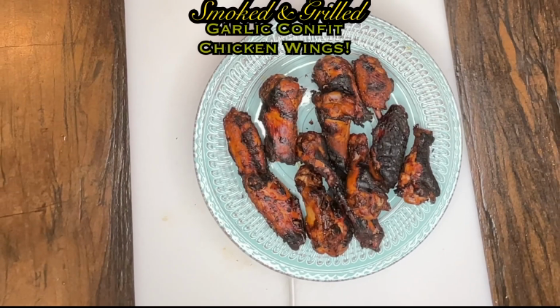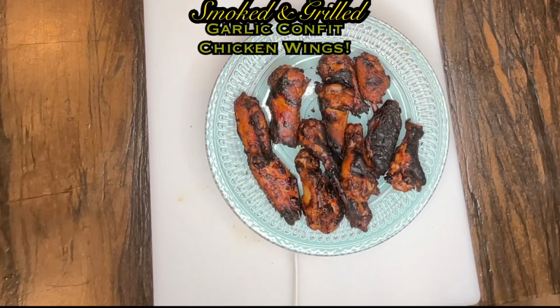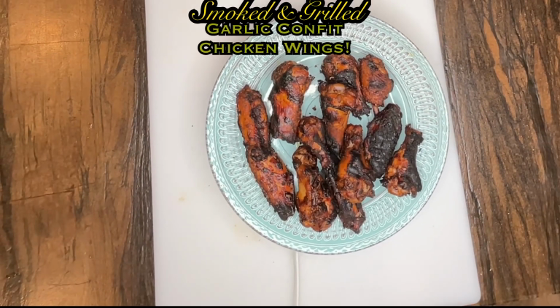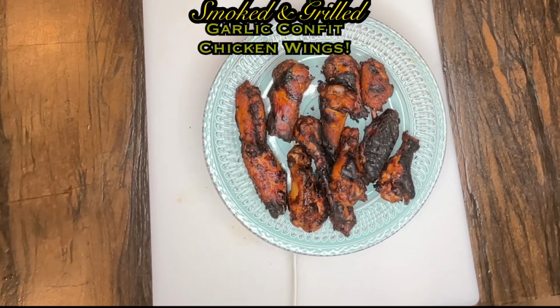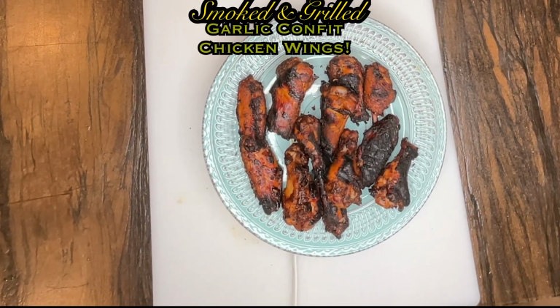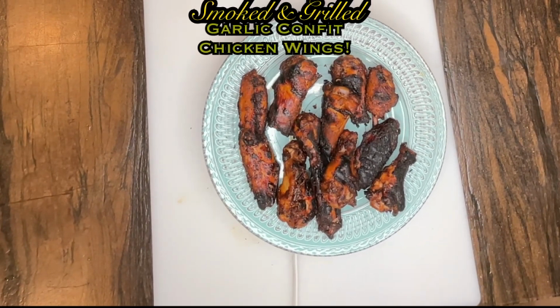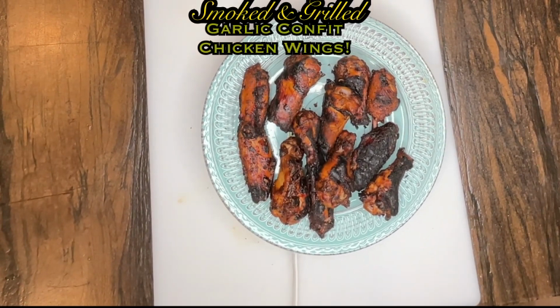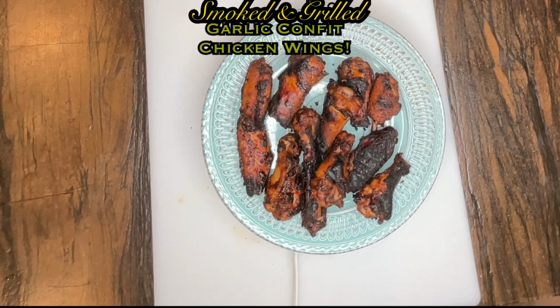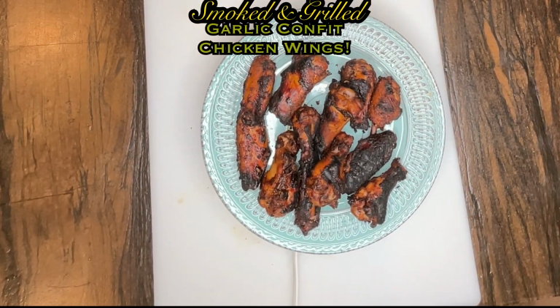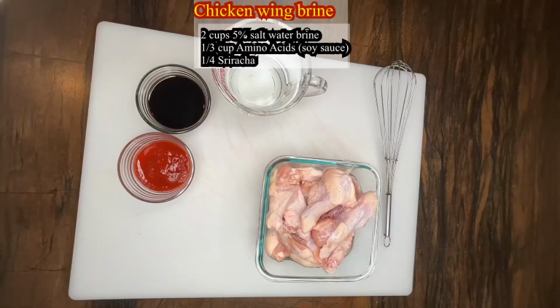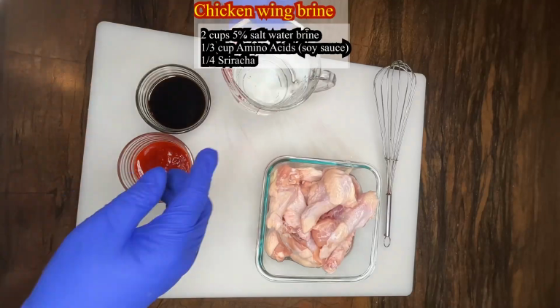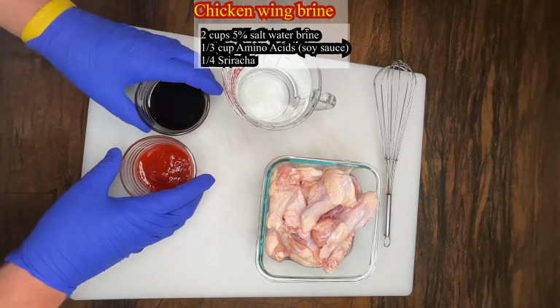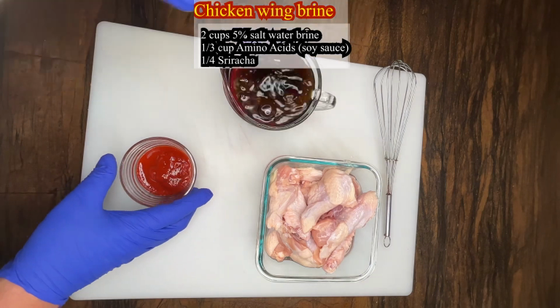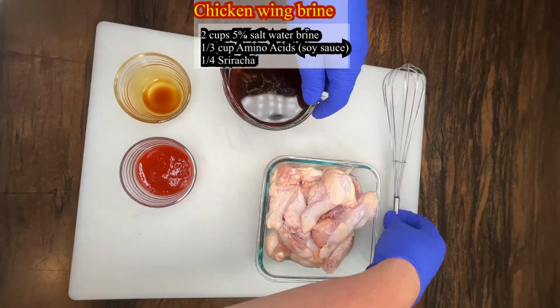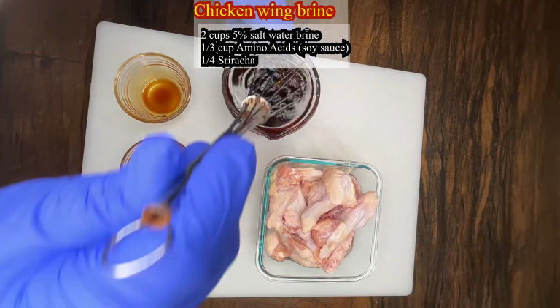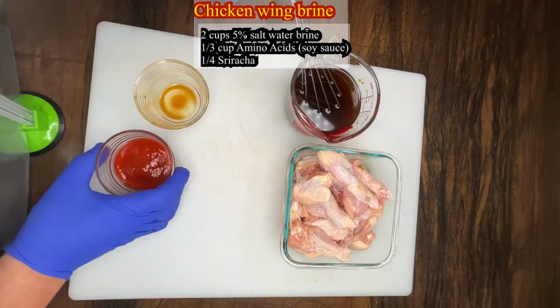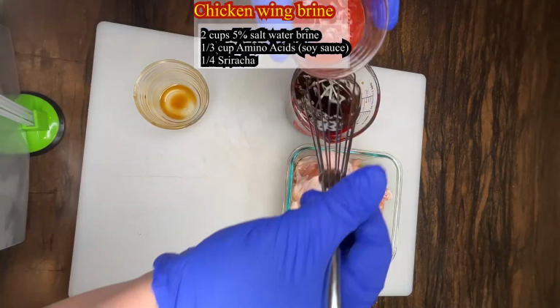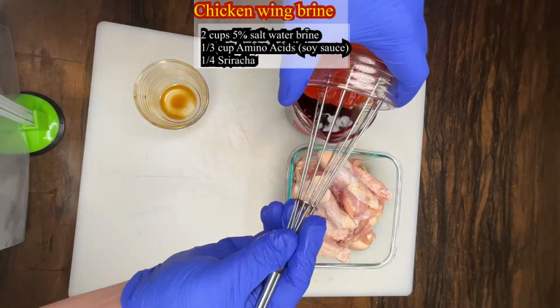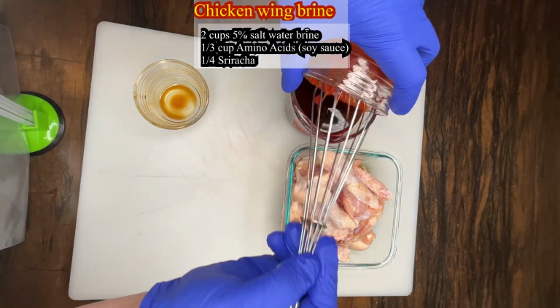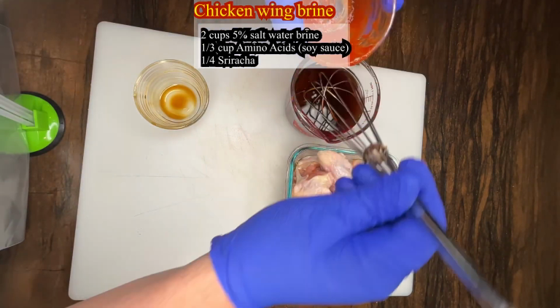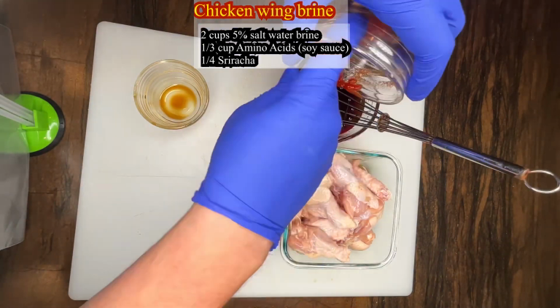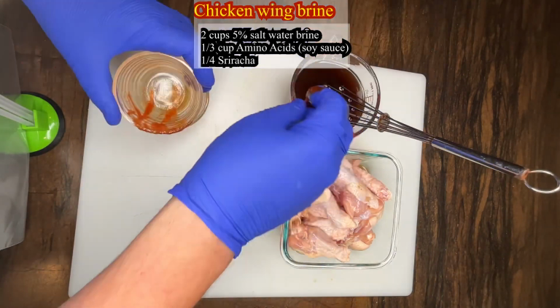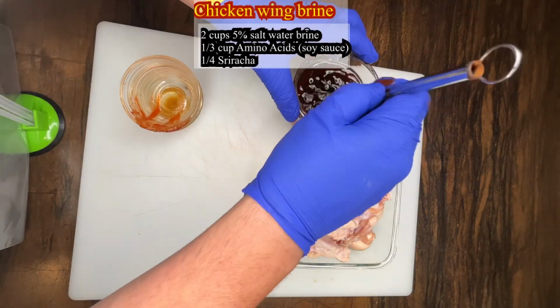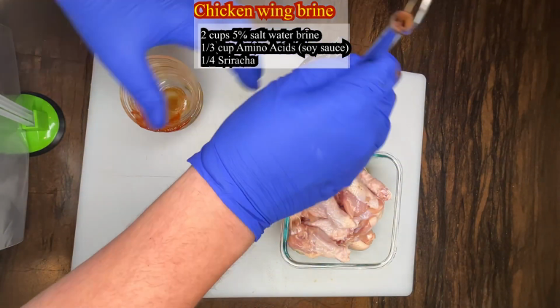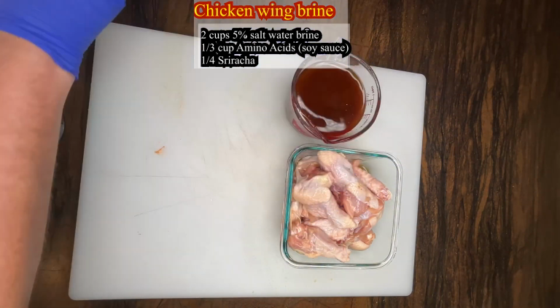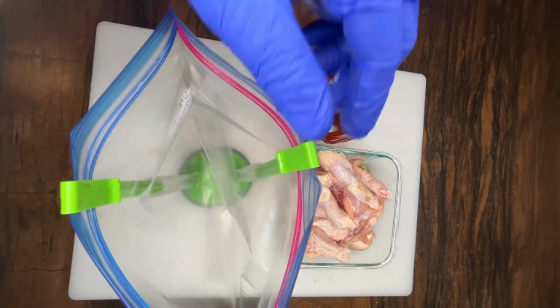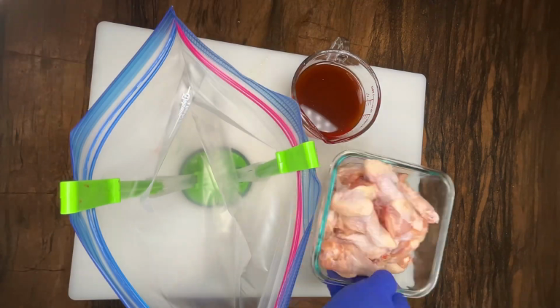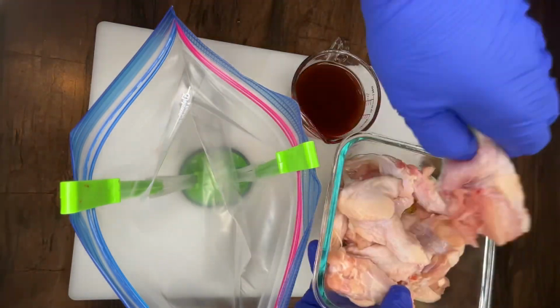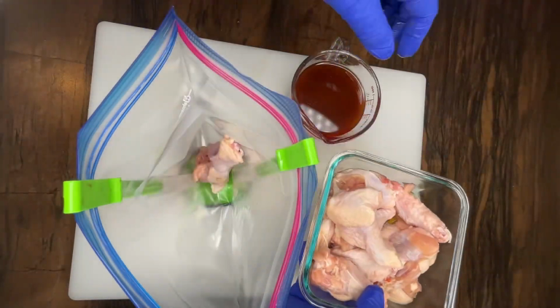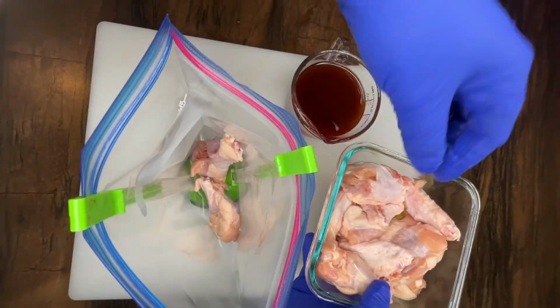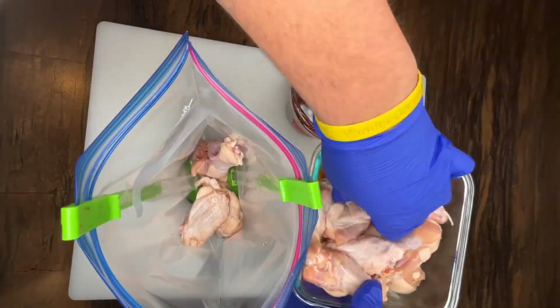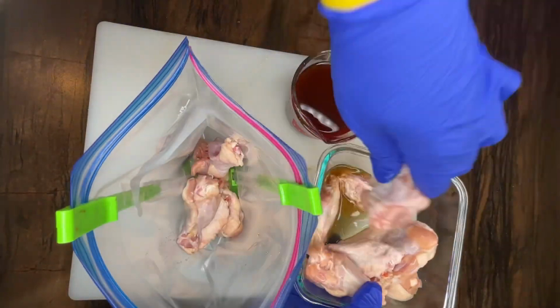Welcome to Sherwood's Garlic Confit Spread channel, where I show you how to use my famous garlic confit spreads in all different types of recipes. Today I'm showing you how to make smoked and grilled garlic confit chicken wings on a pit barrel cooker.